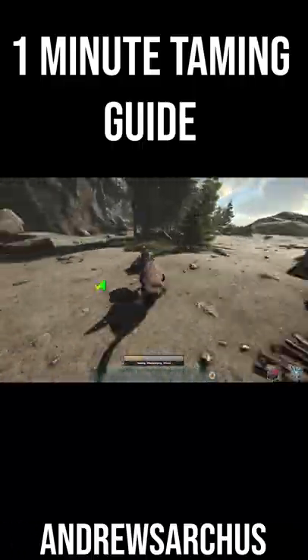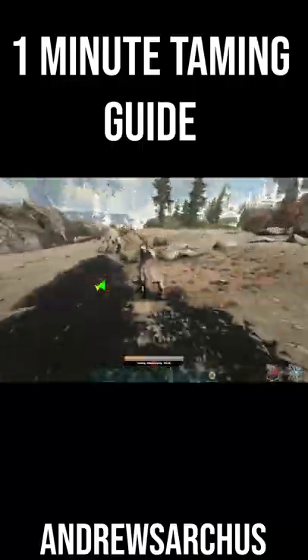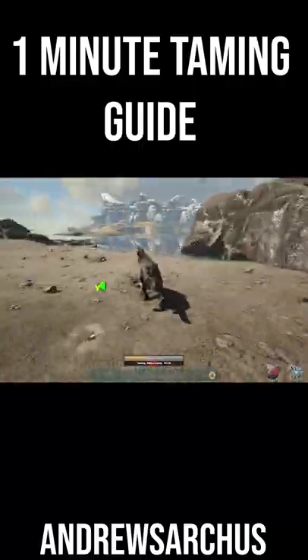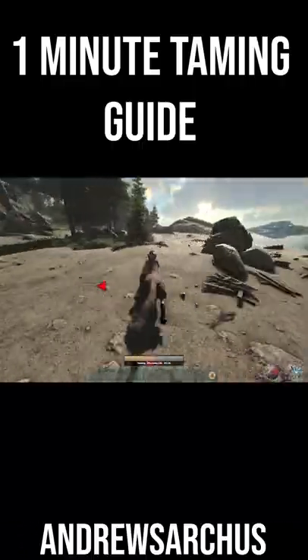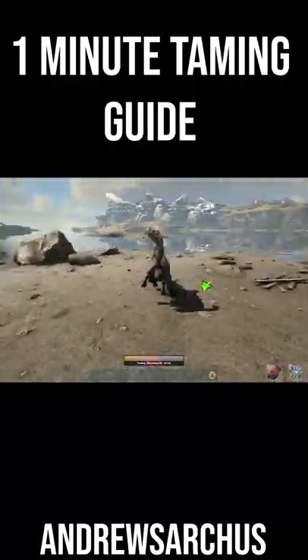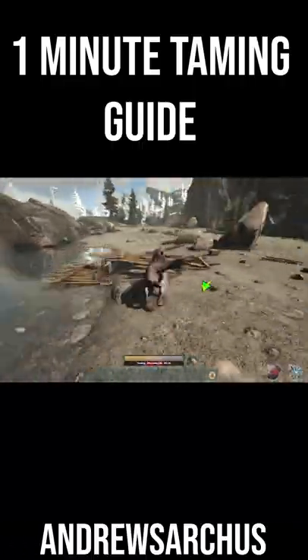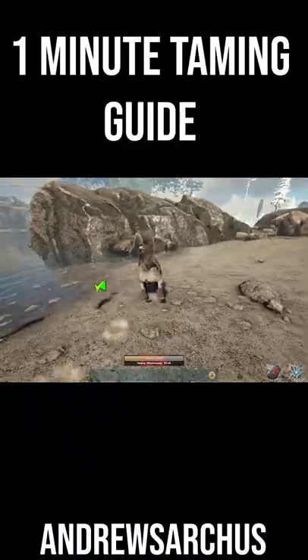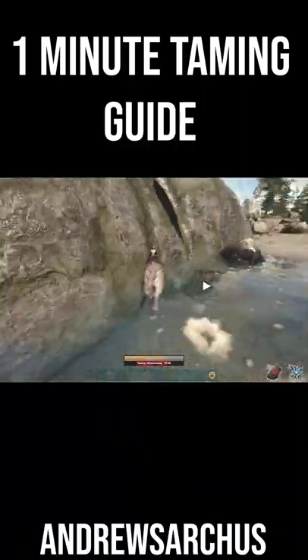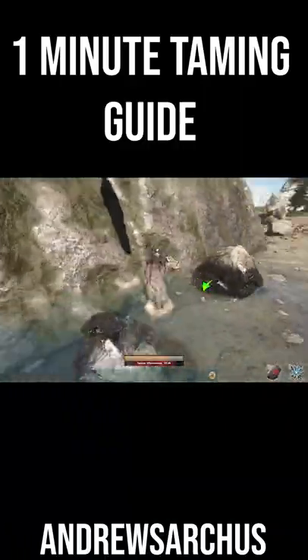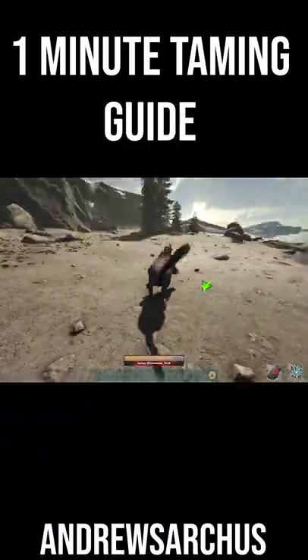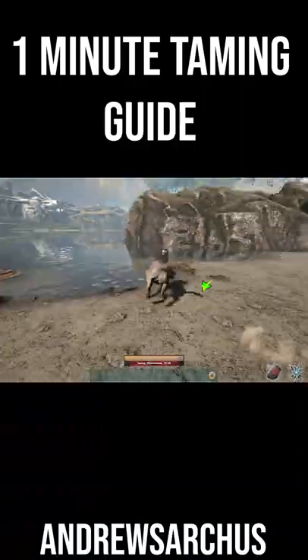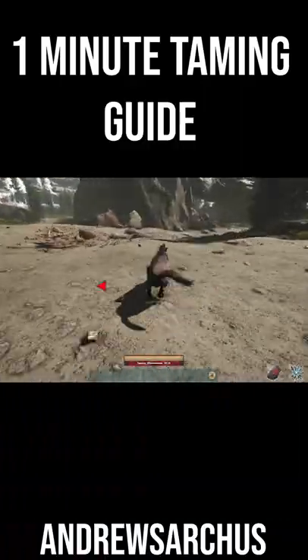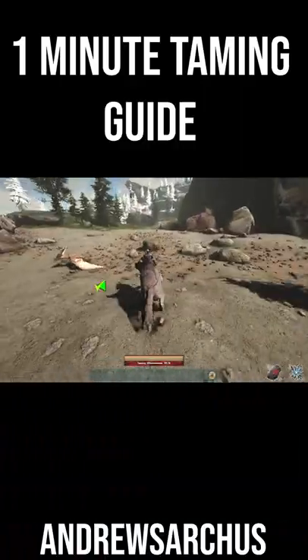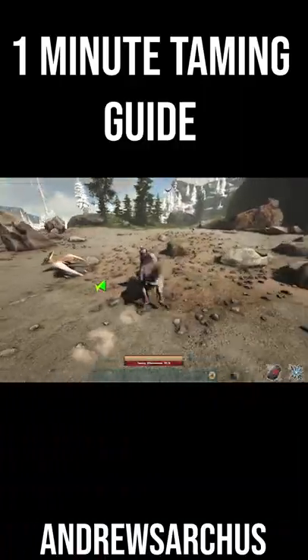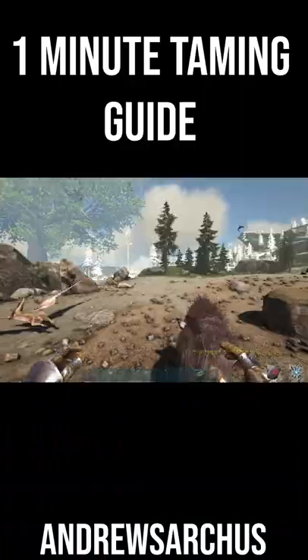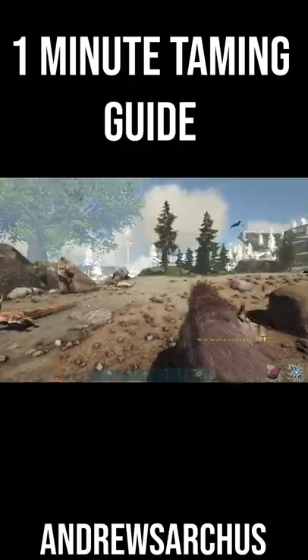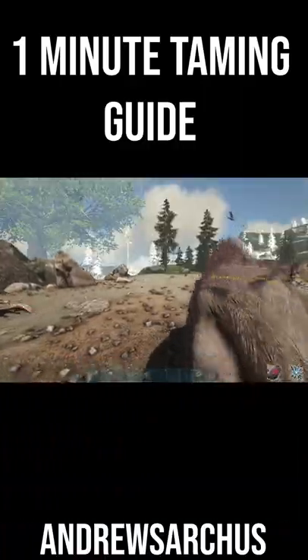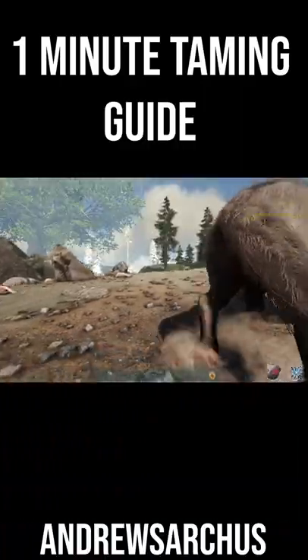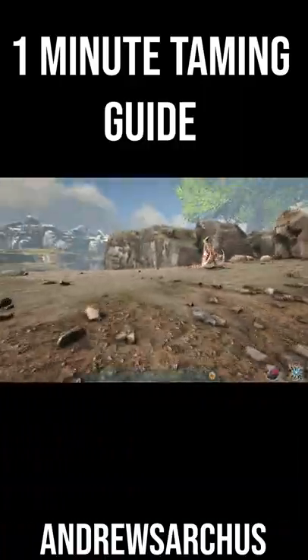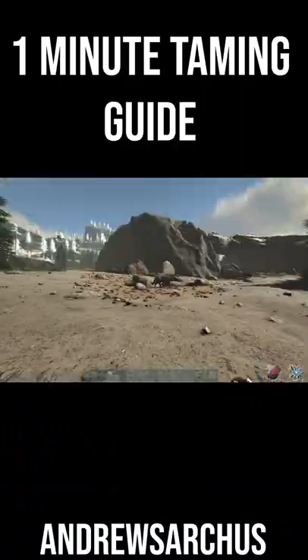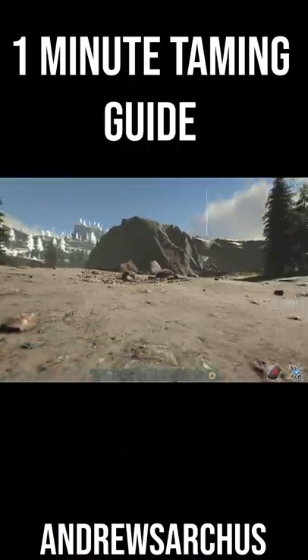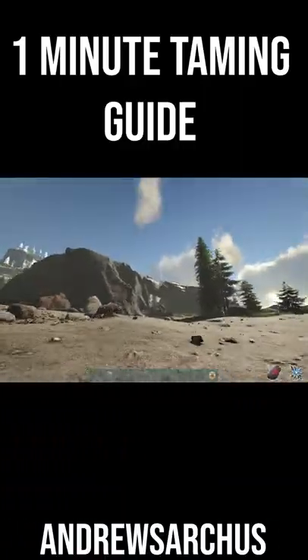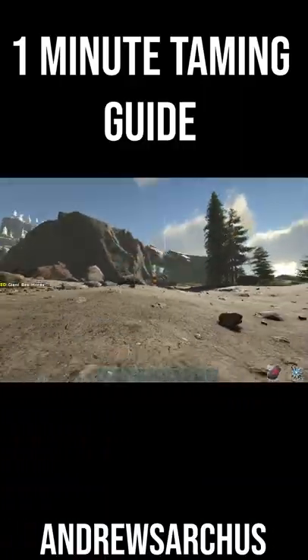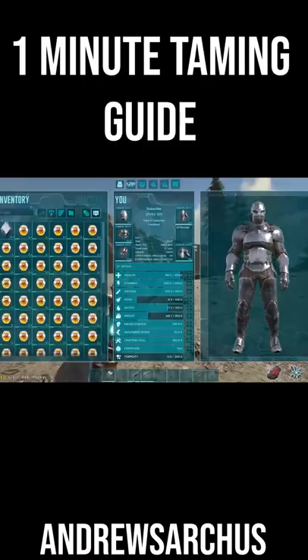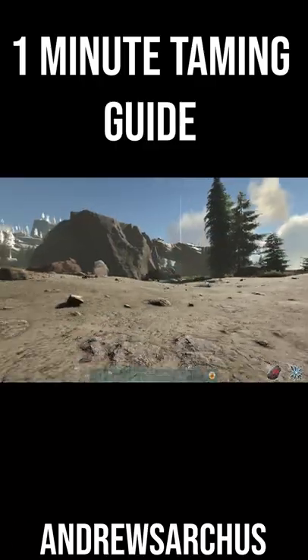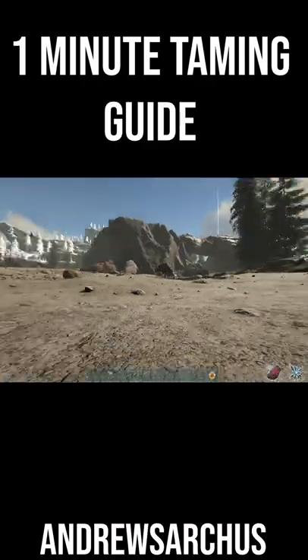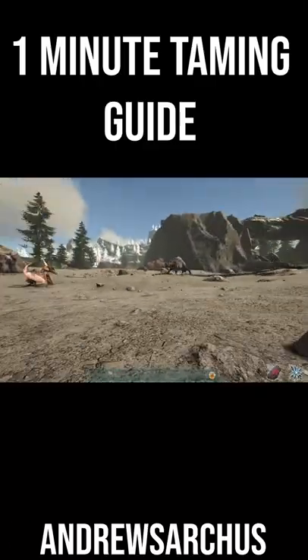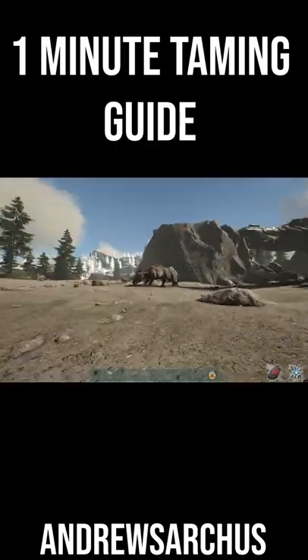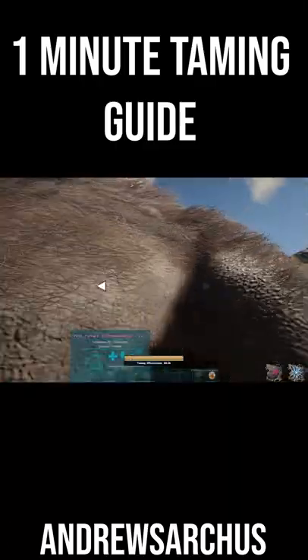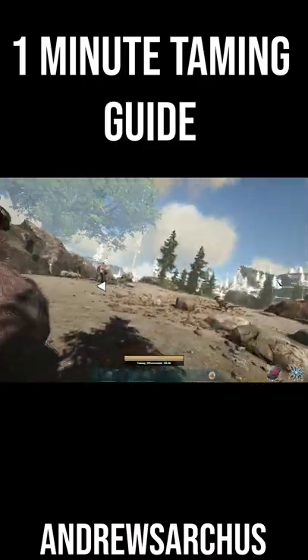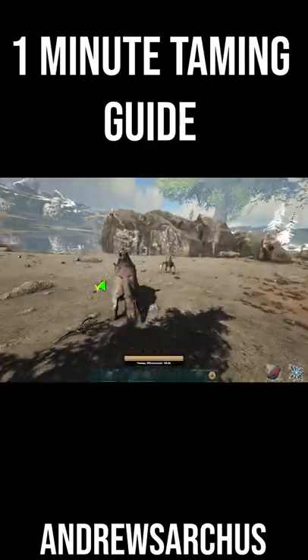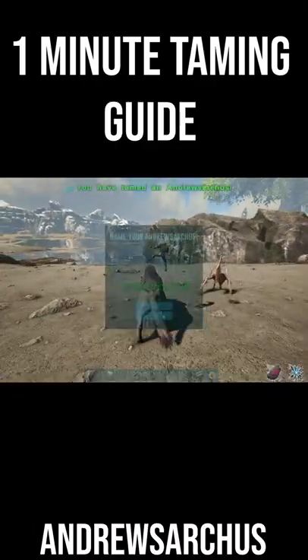Below the taming bar is a red bar. If this gets all the way to the end, he'll kick you off. If you jump off just before the end, he shouldn't be aggressive to you as long as you move away from him. Once you've moved away, simply drop the honey again and repeat until he's tamed.